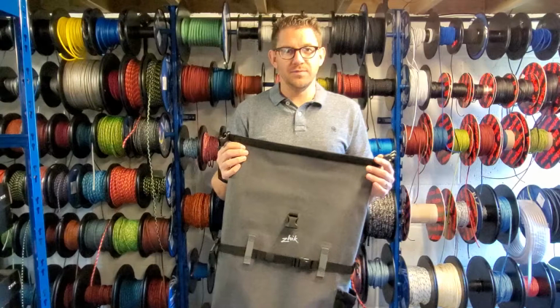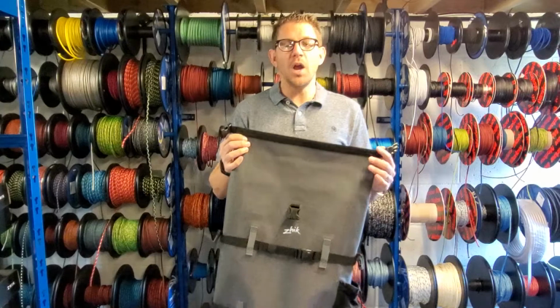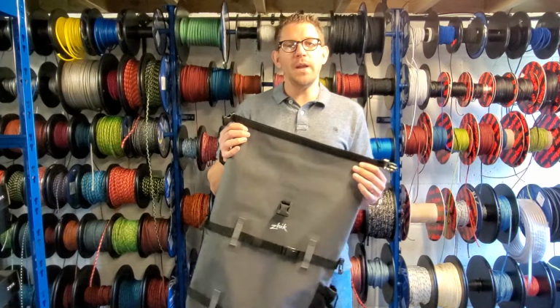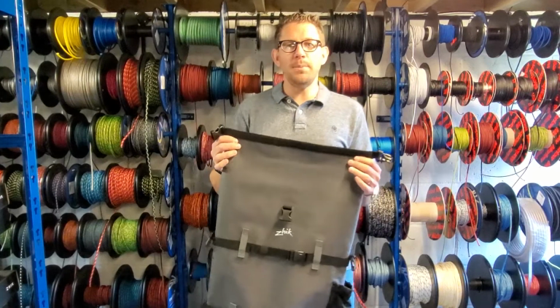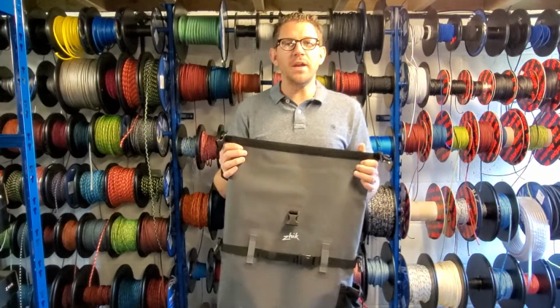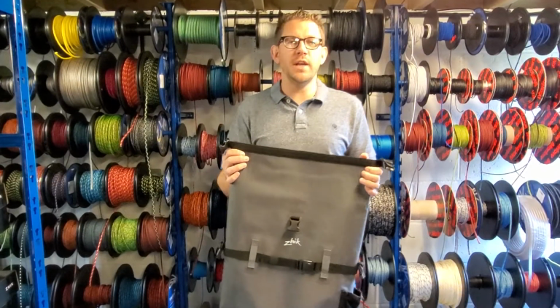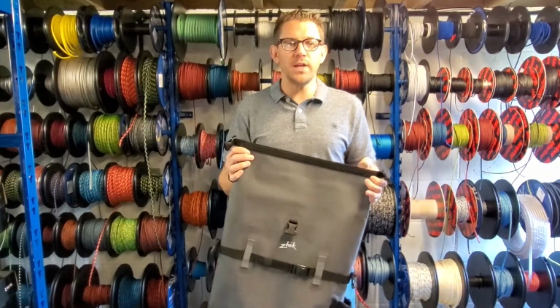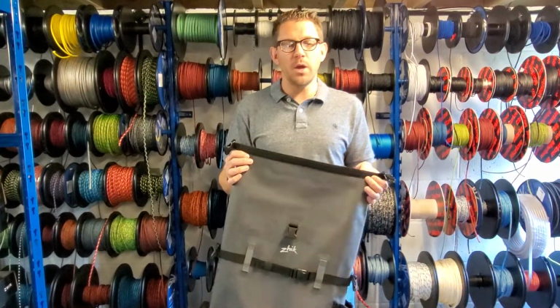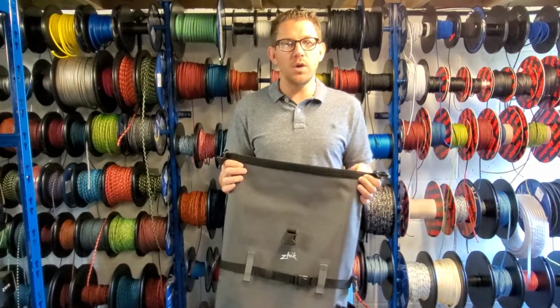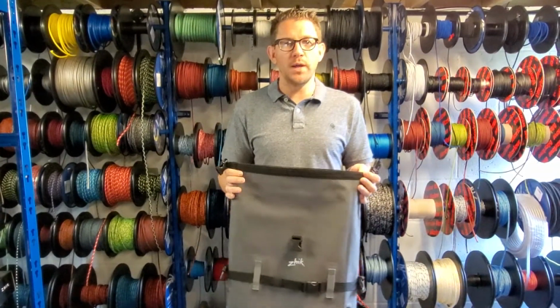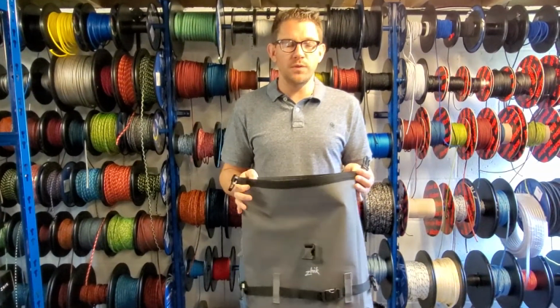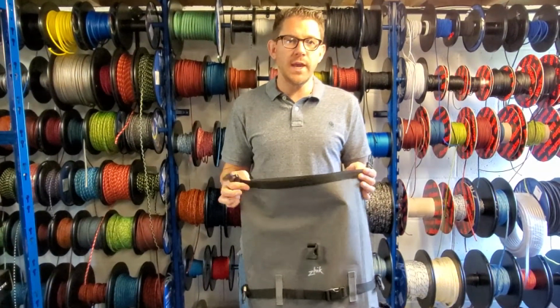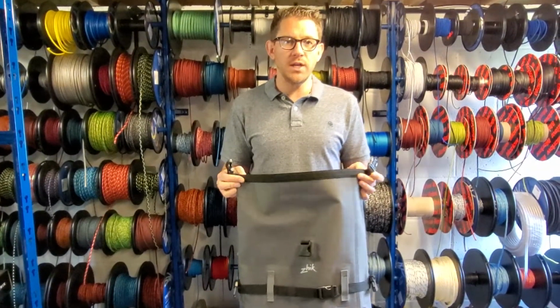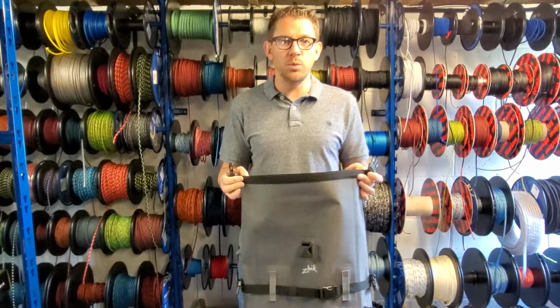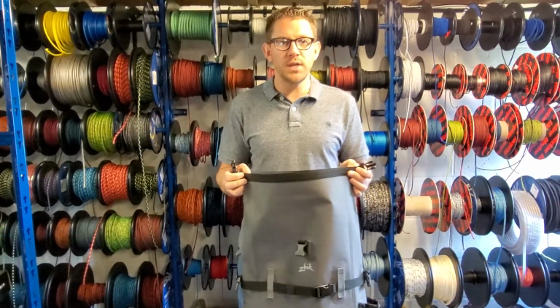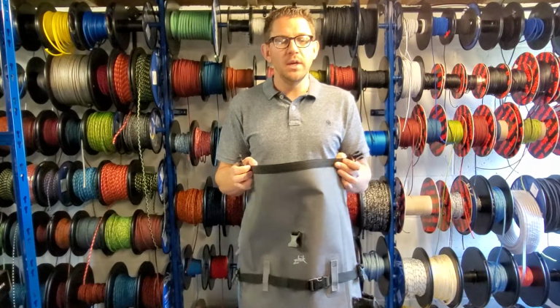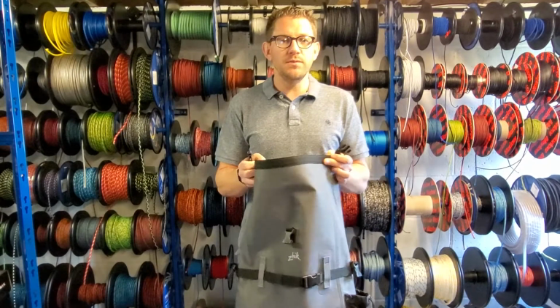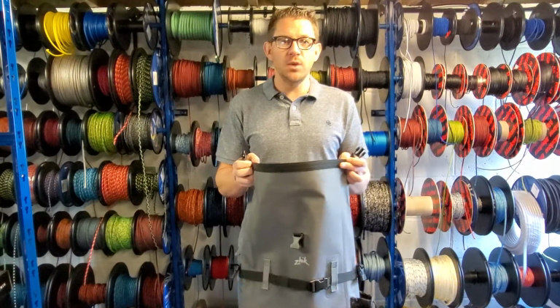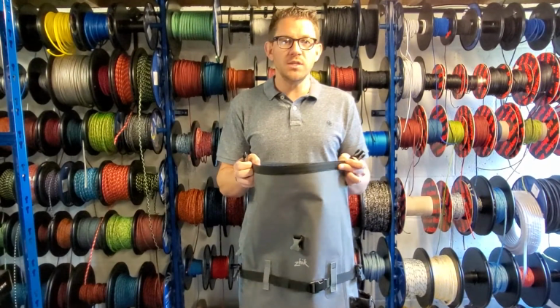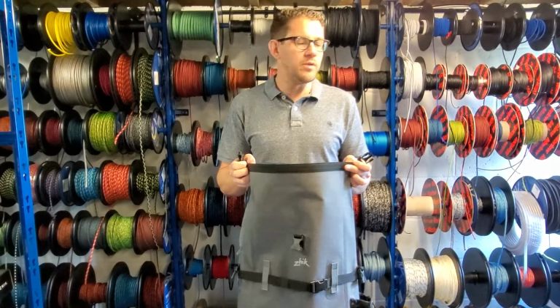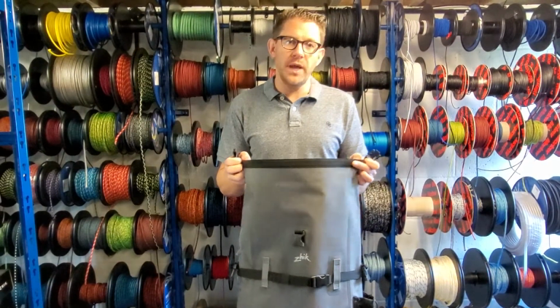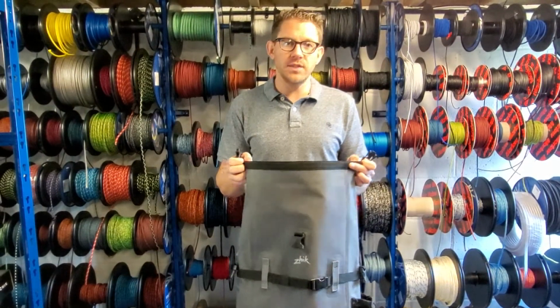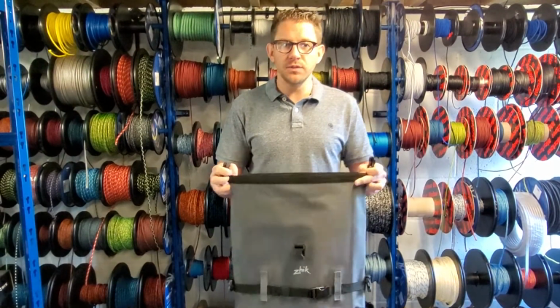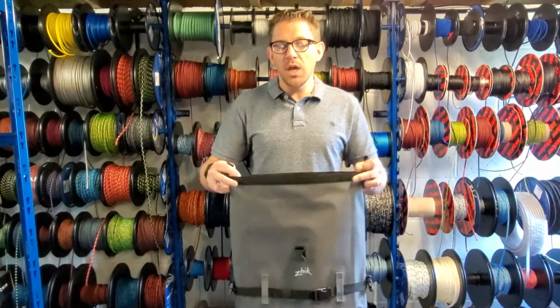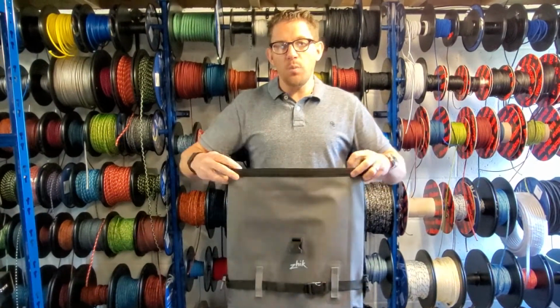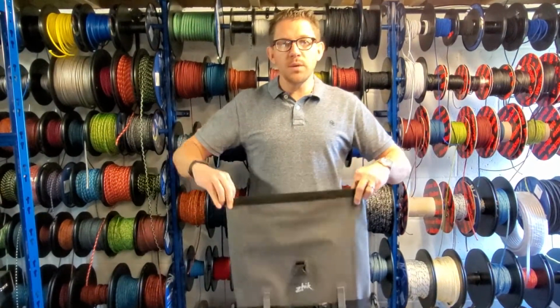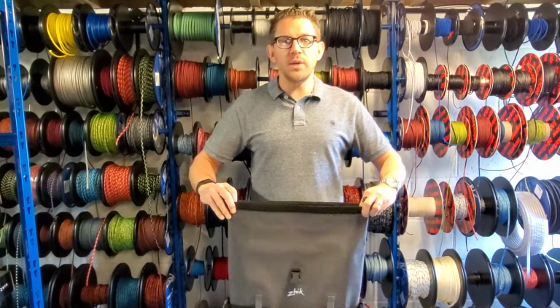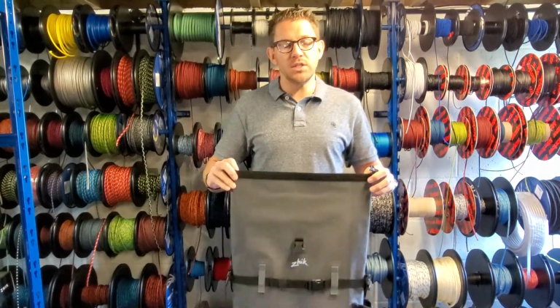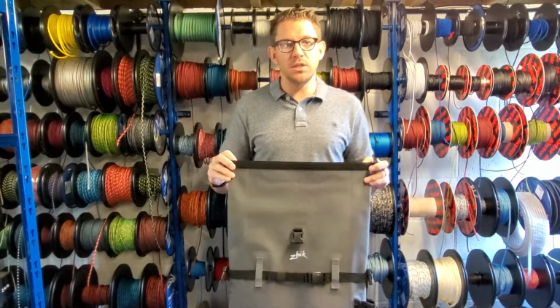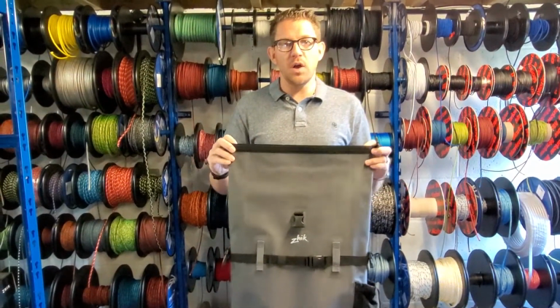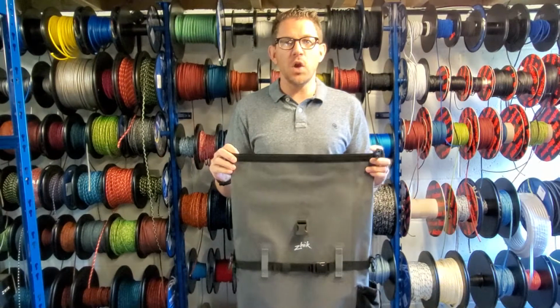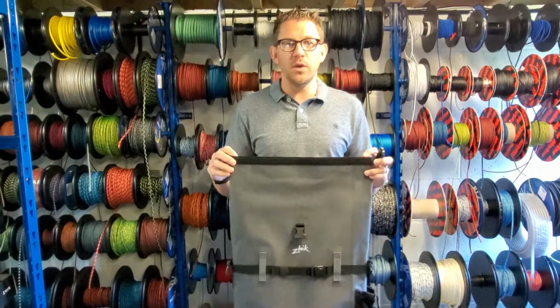Hi everyone, happy bank holiday Friday. We hope you've got a wonderful weekend lined up on the water. Hopefully the wind and weather will behave itself. Welcome to another edition of our Friday Focus.